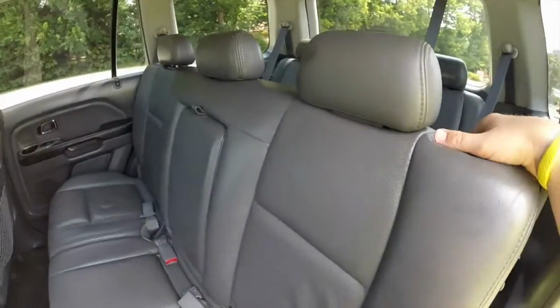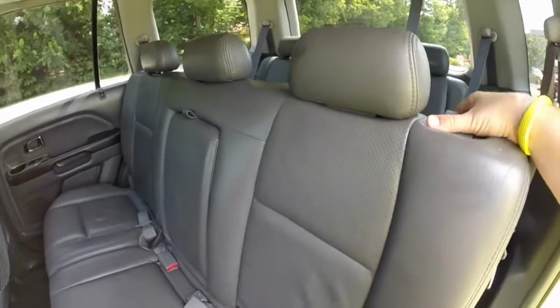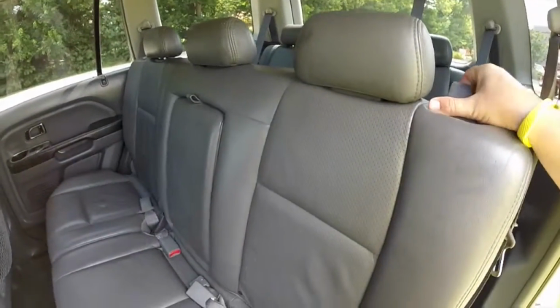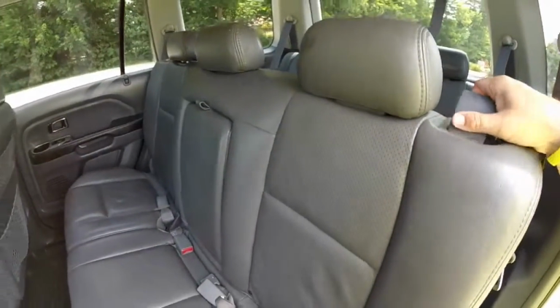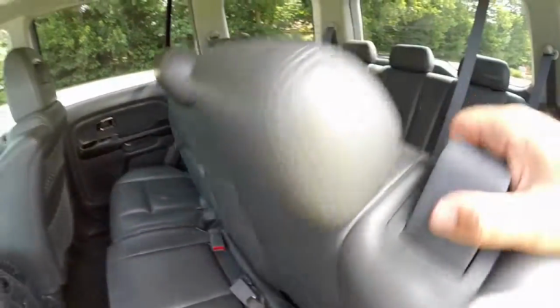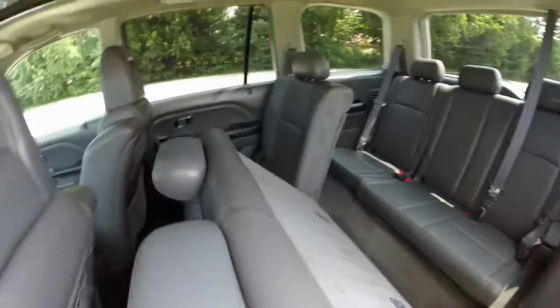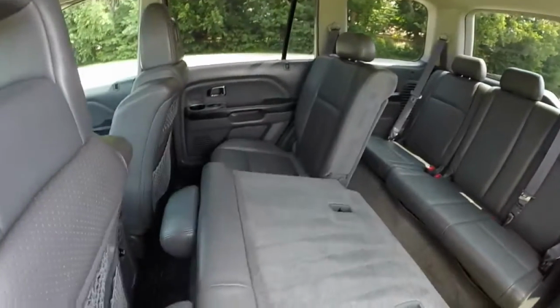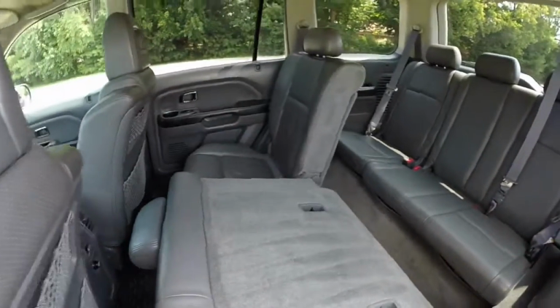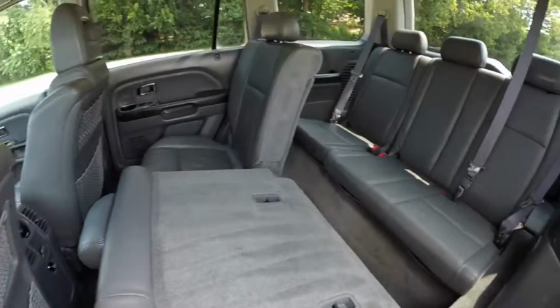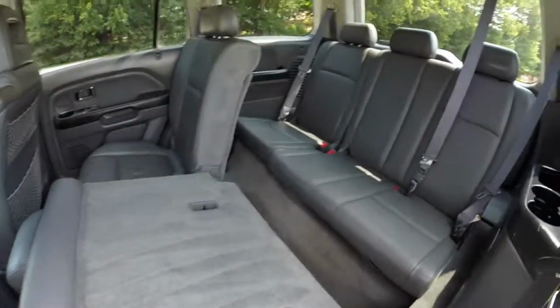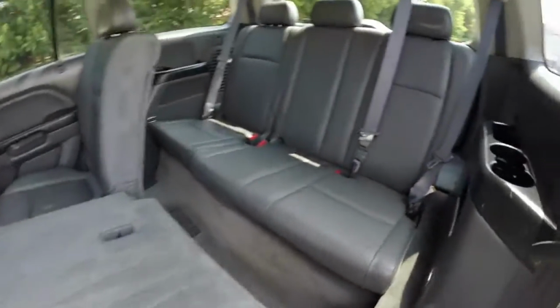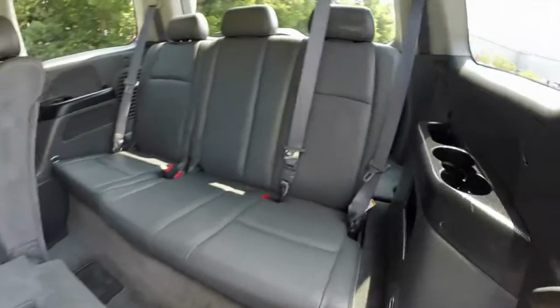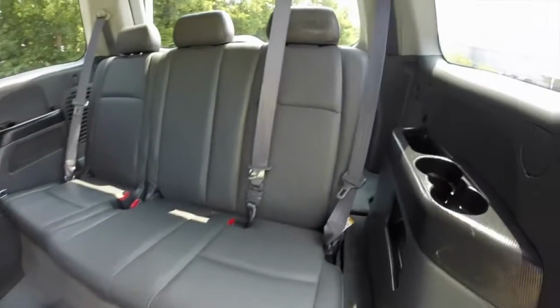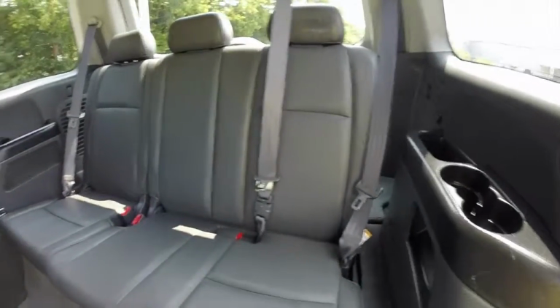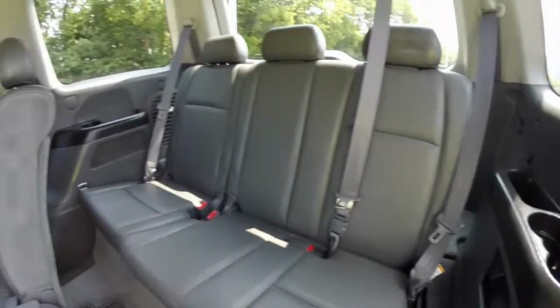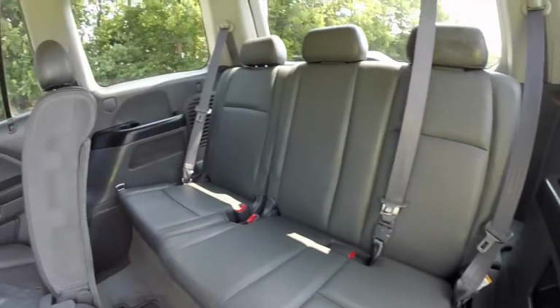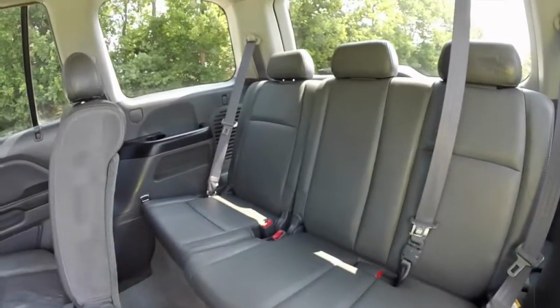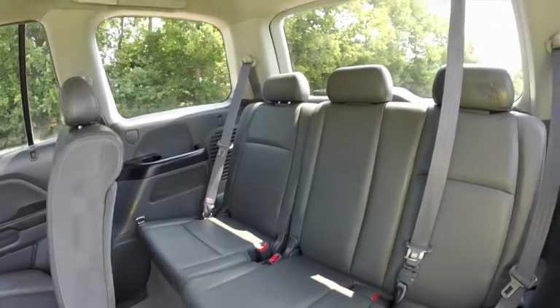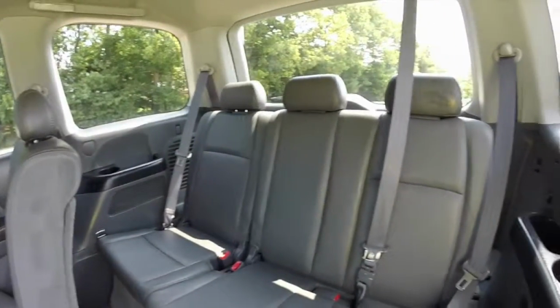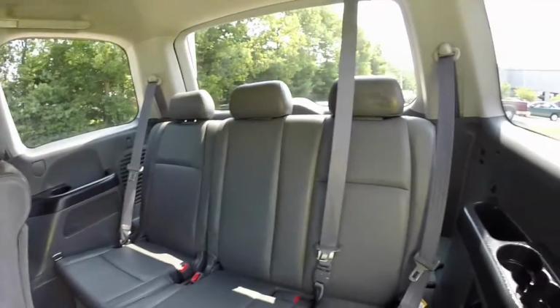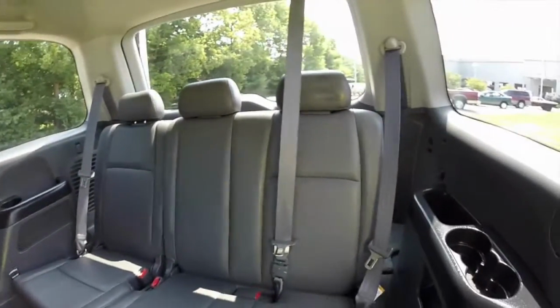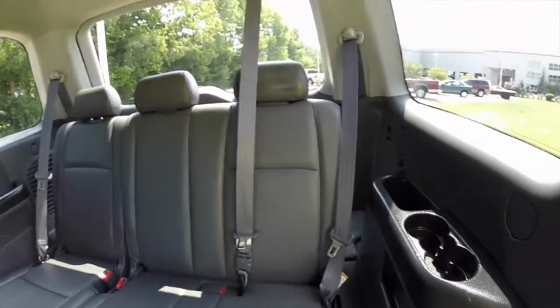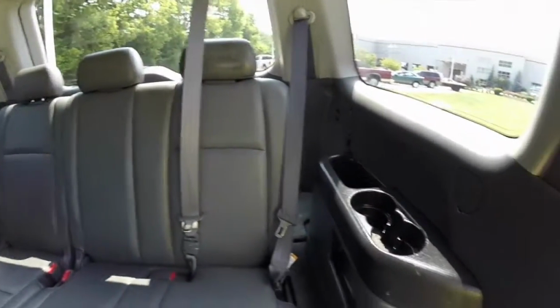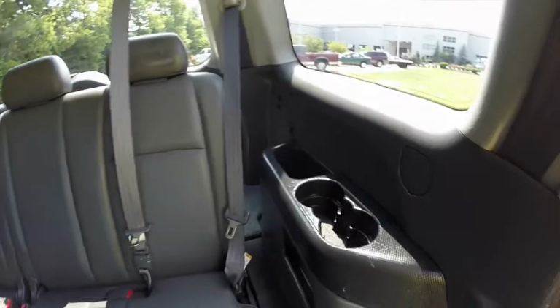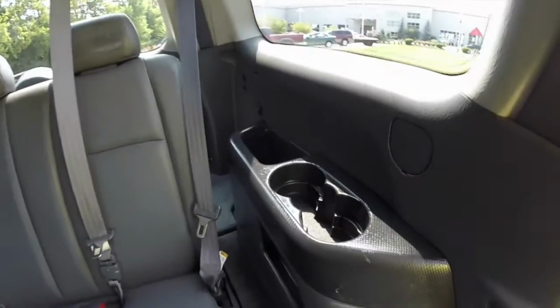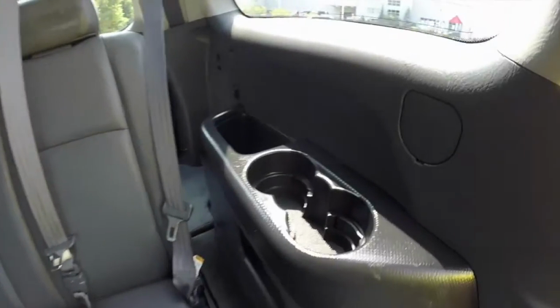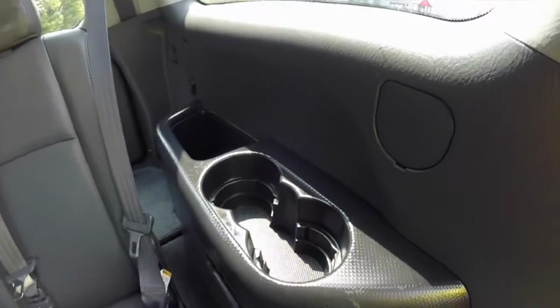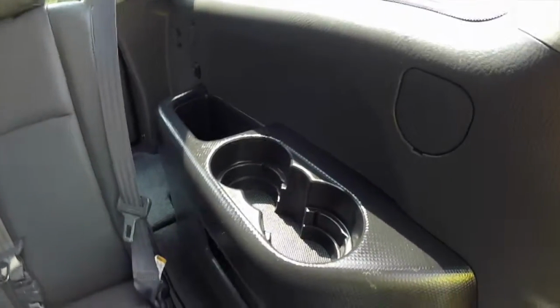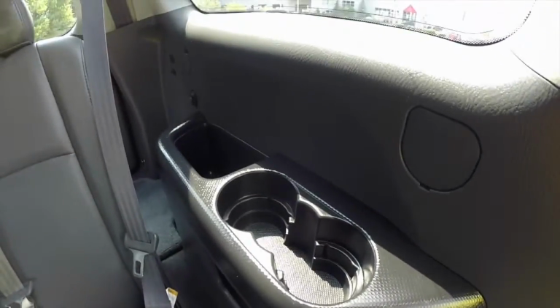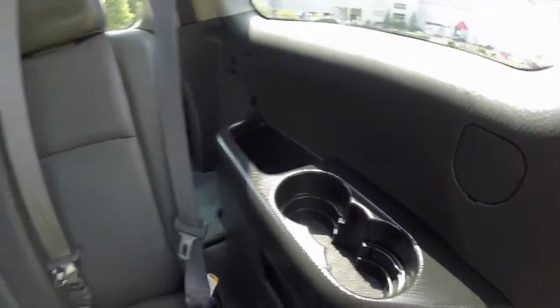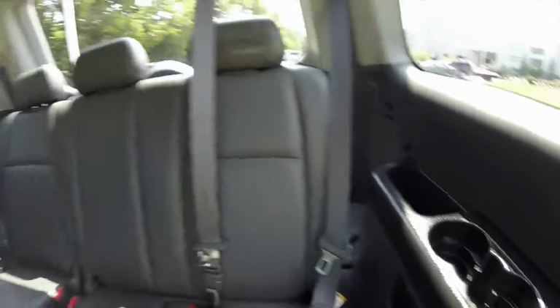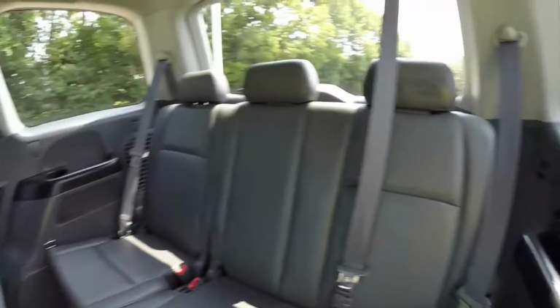Access to the third row is extremely easy — just fold the seat down. You've got three rows of seats in the back as well, with adjustable head restraints on all seating positions, and cup holders for every passenger.